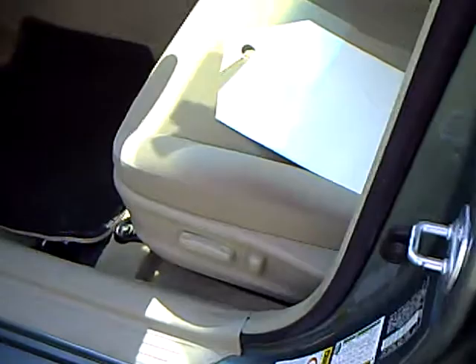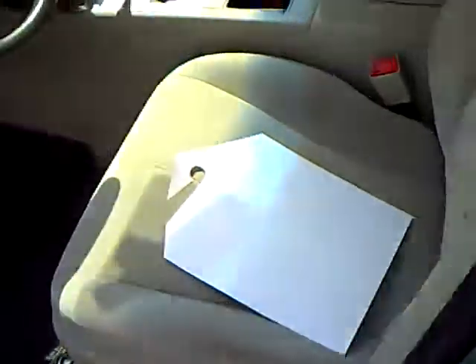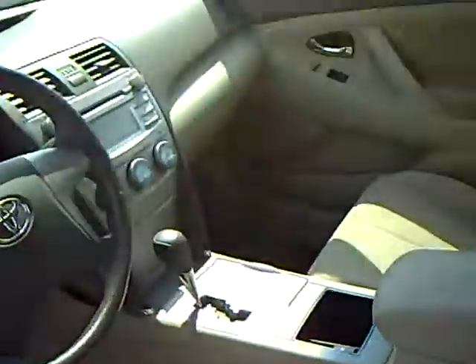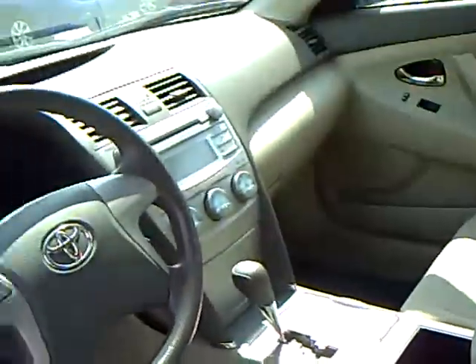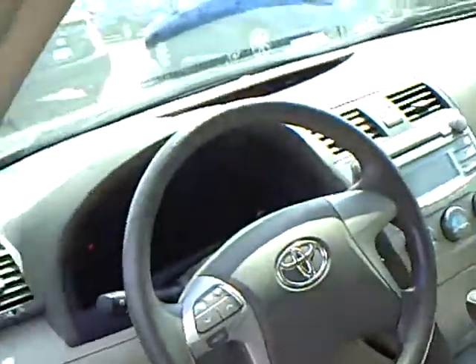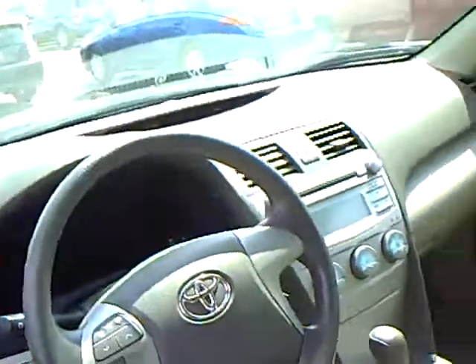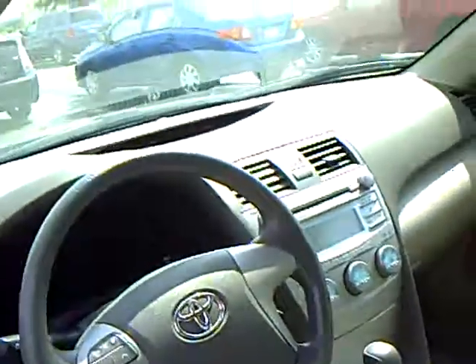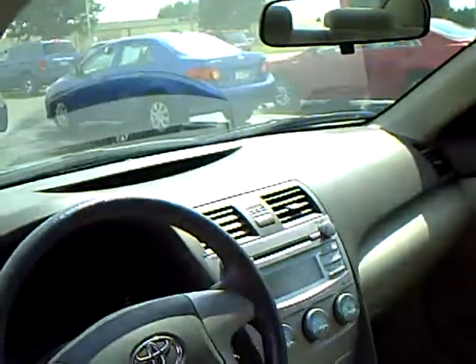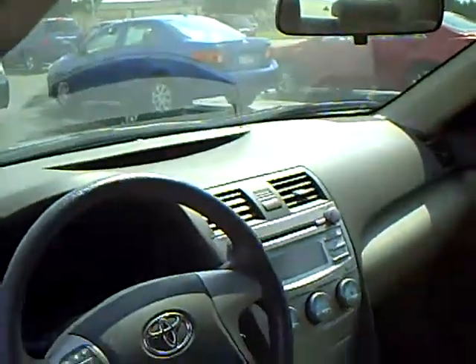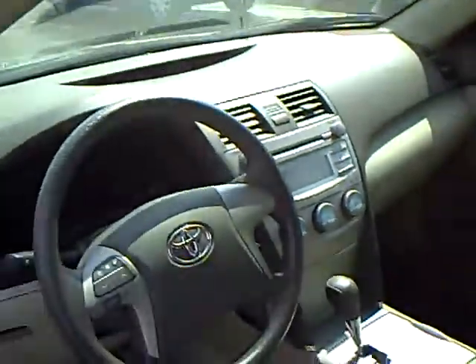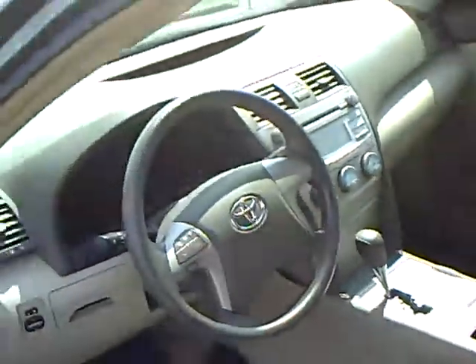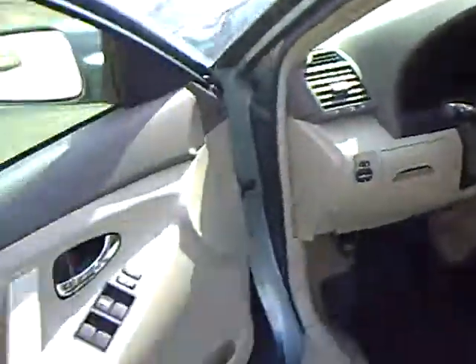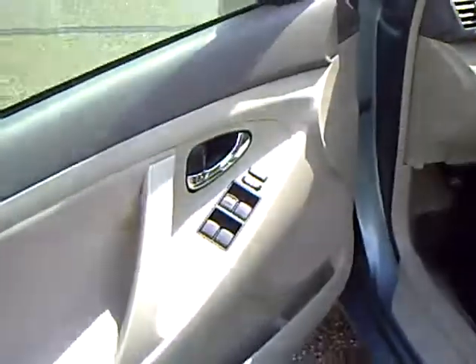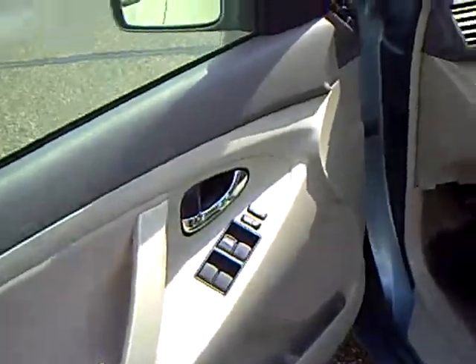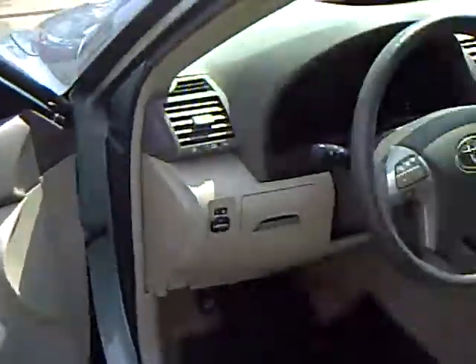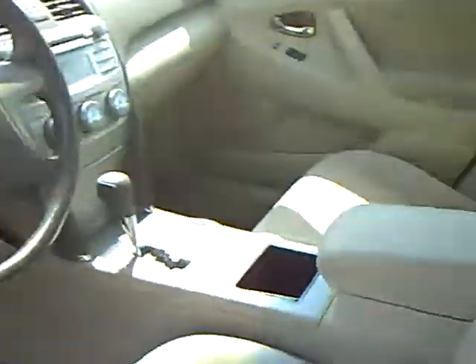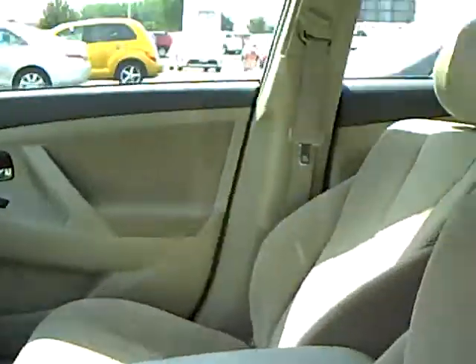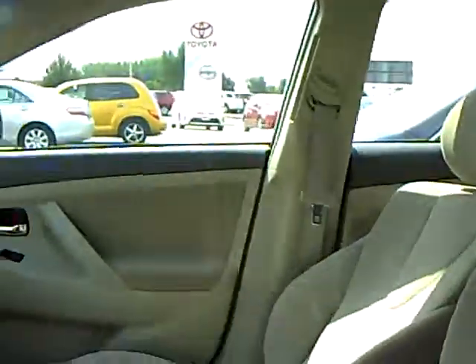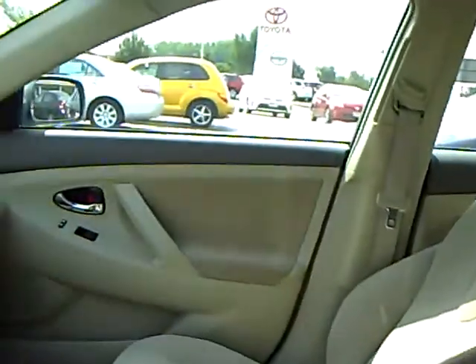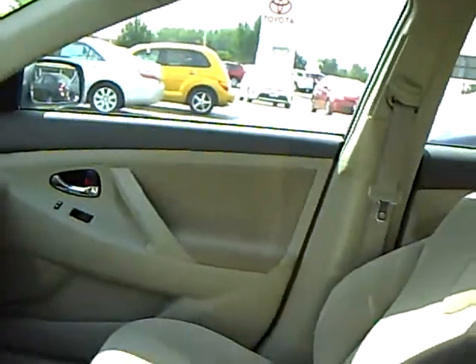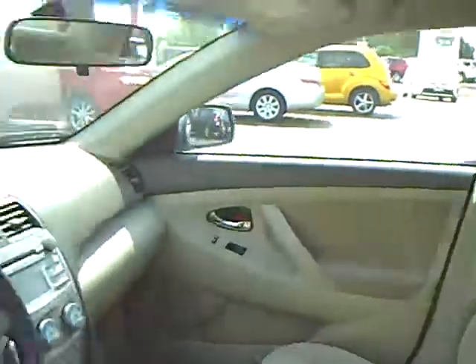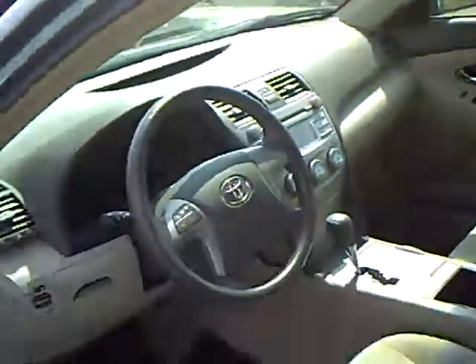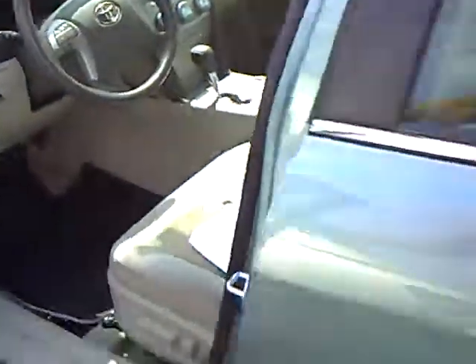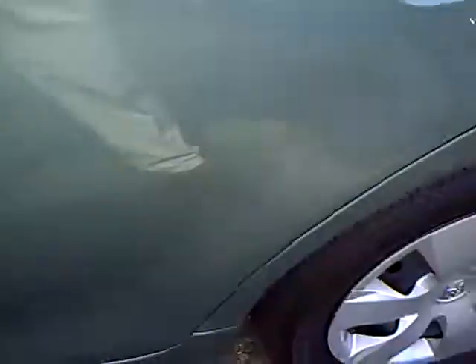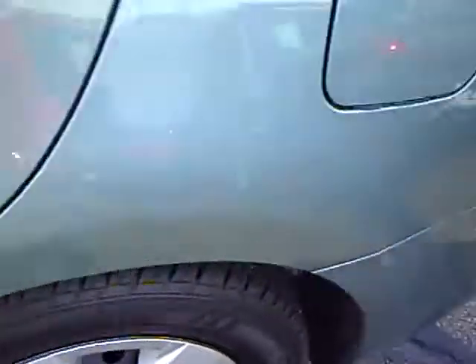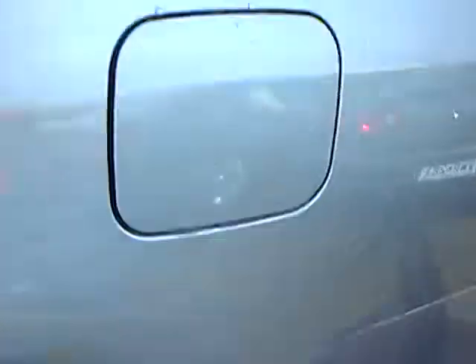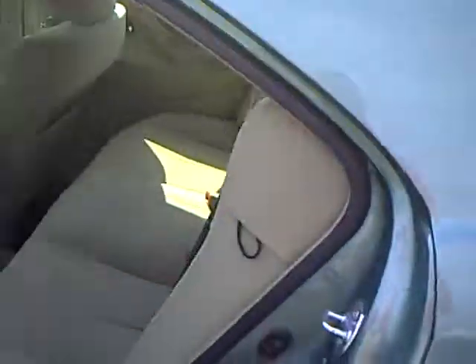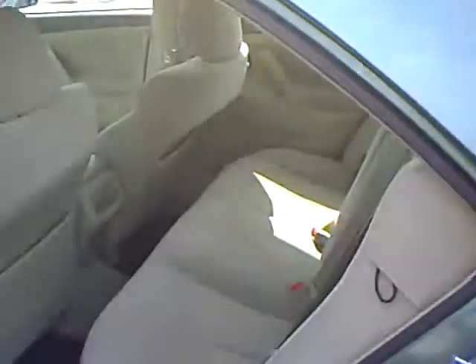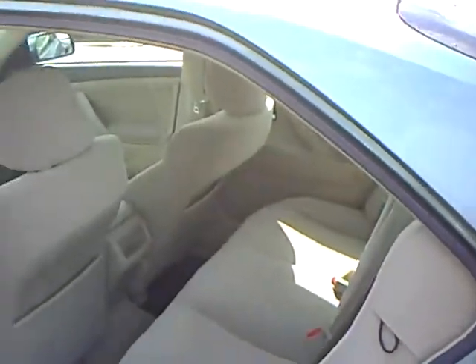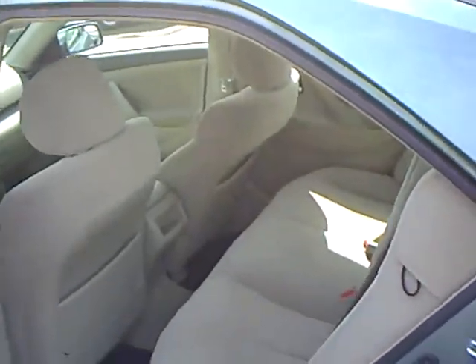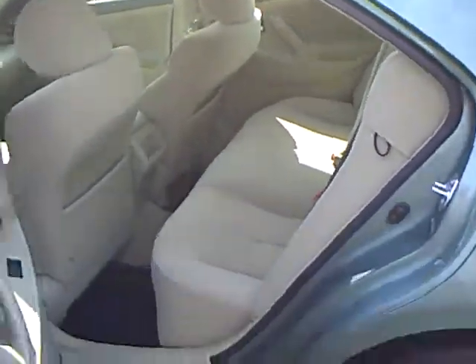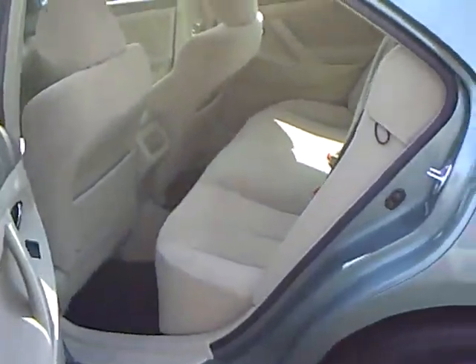Cloth, power seat, cruise control, CD player, power windows and locks, tan interior.